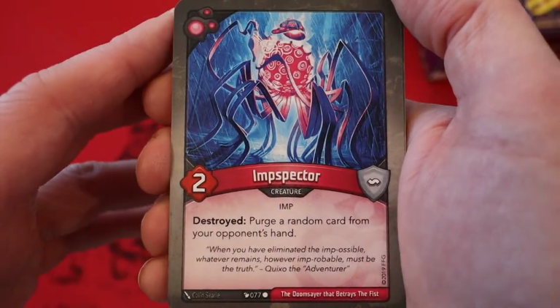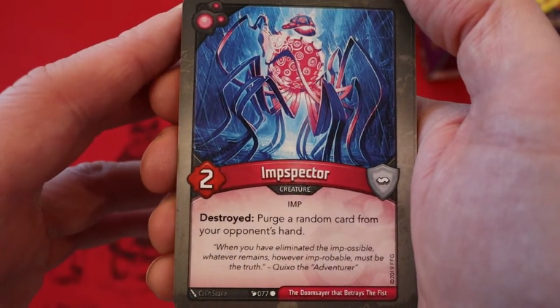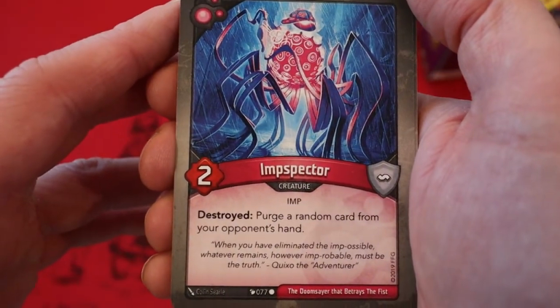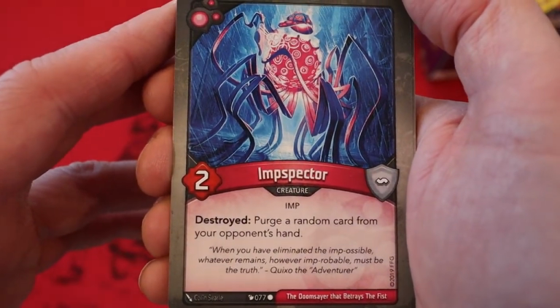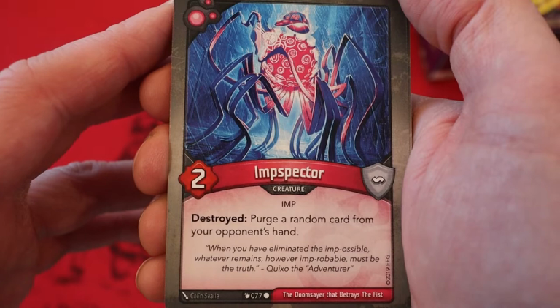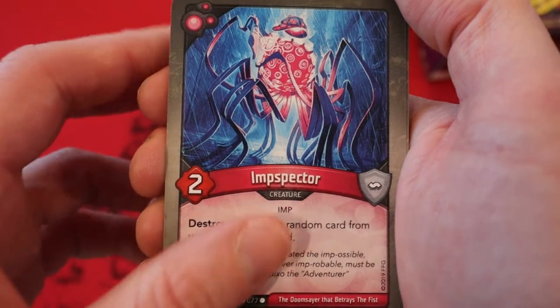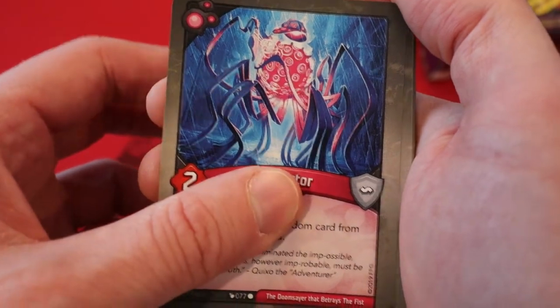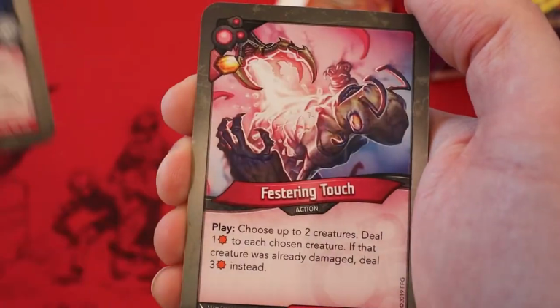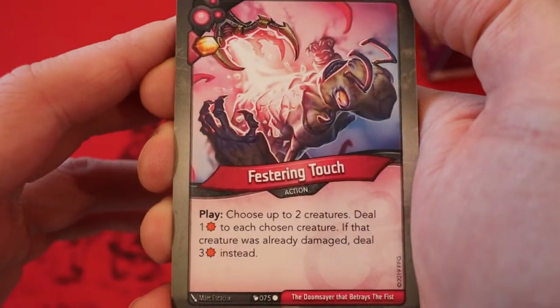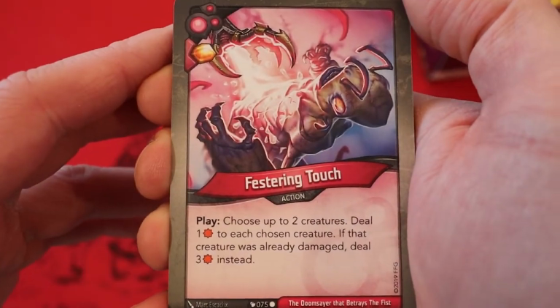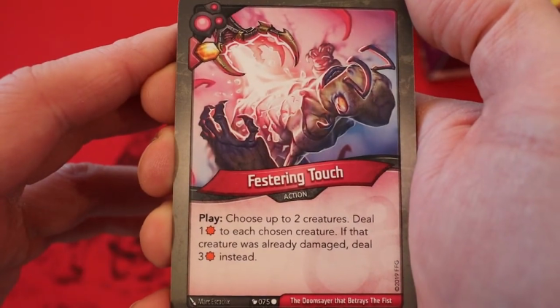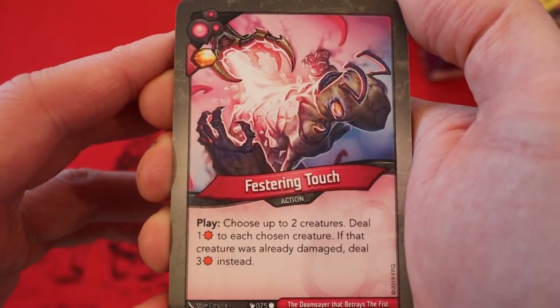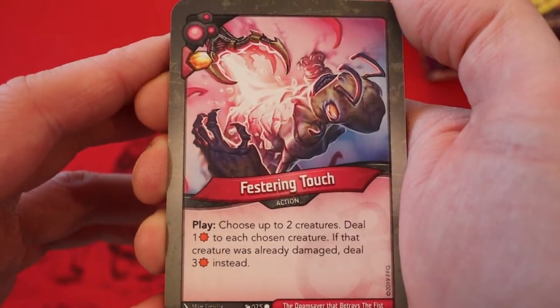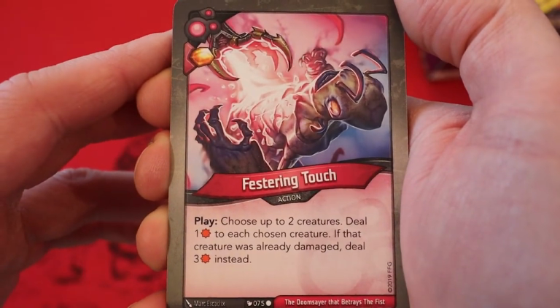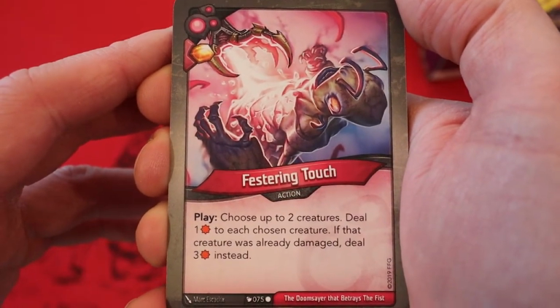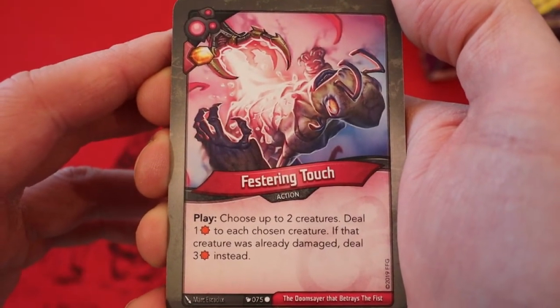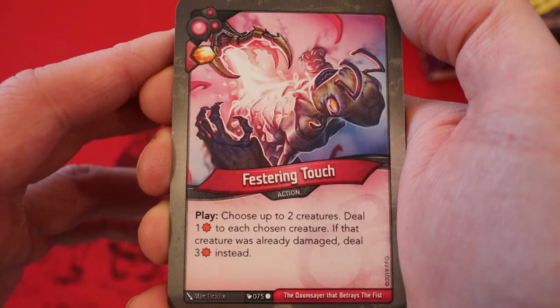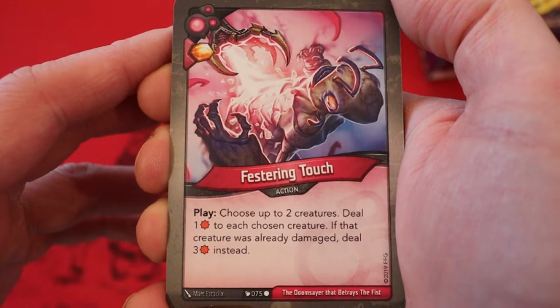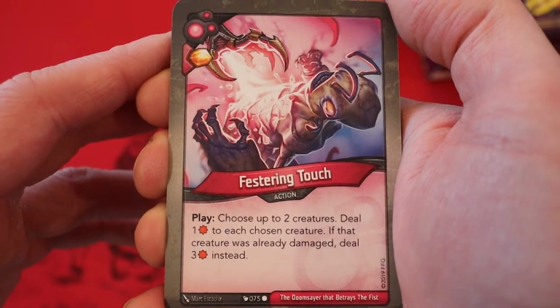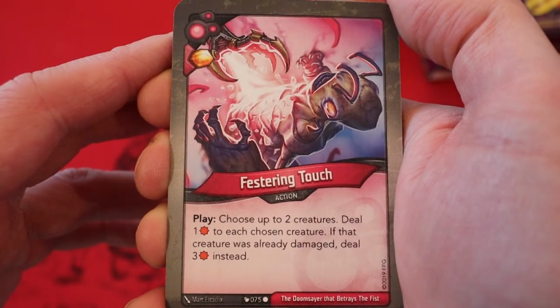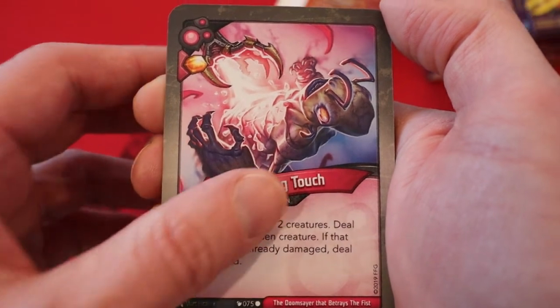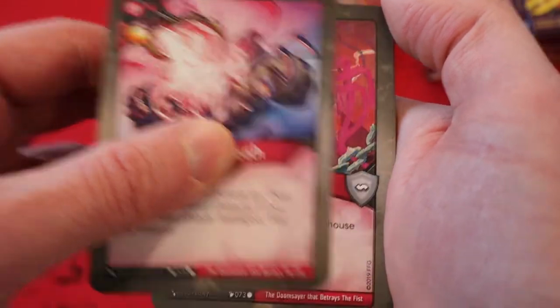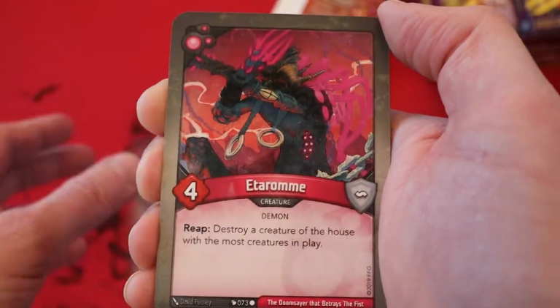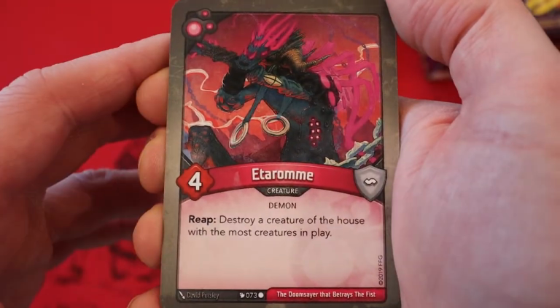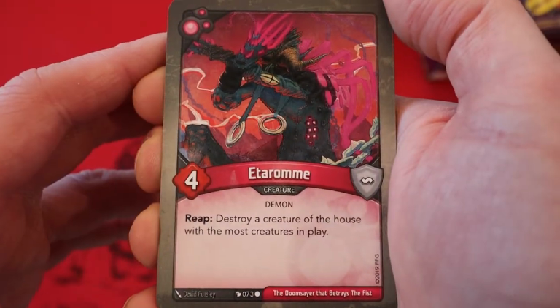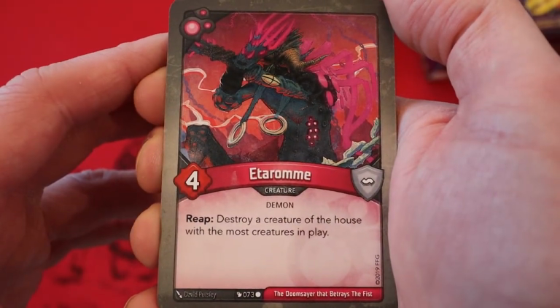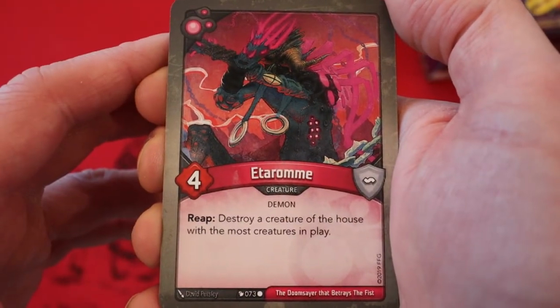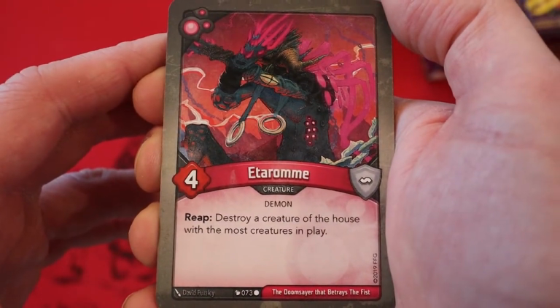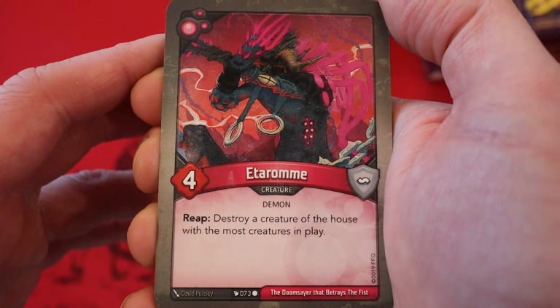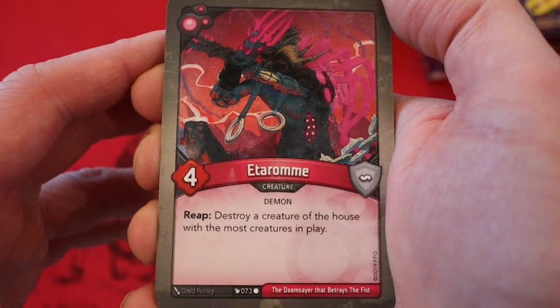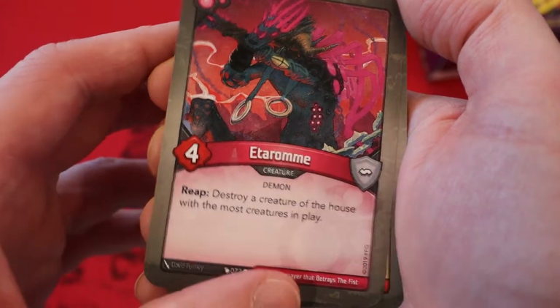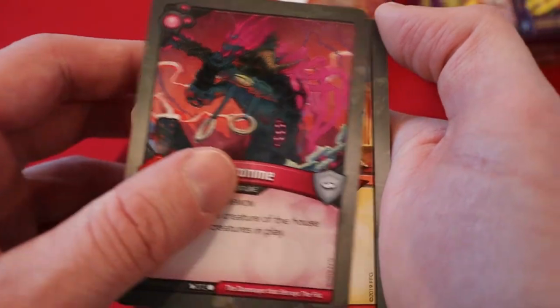Imp Specter — two power, destroyed: purge a random card from your opponent's hand. Festering Touch — amber, never play it. Choose up to two creatures; deal one damage to each chosen creature. If that creature is already damaged, deal three instead. Ederome — four power. Reap: destroy a creature of the house with the most creatures in play.